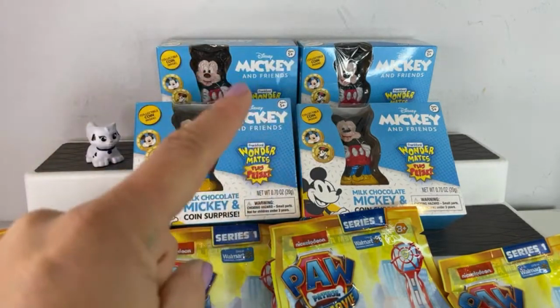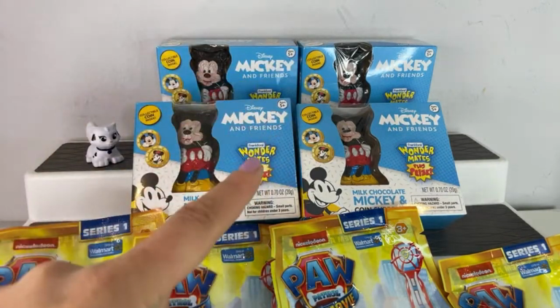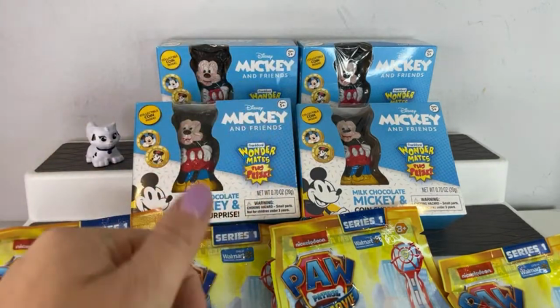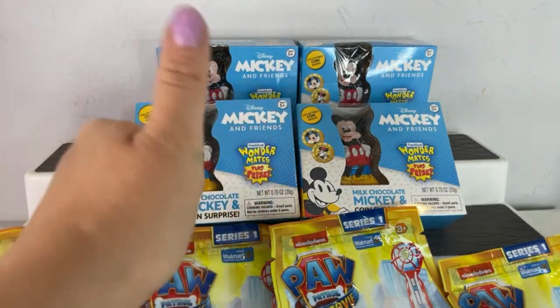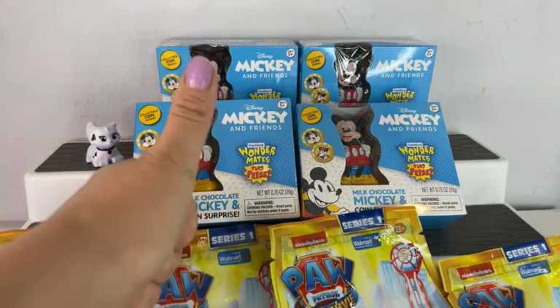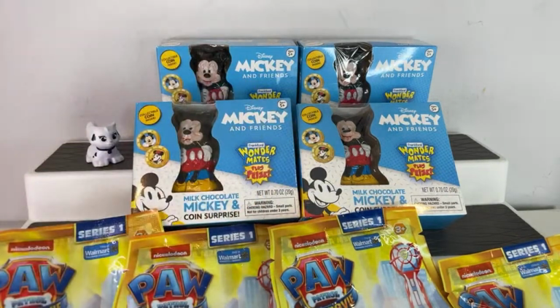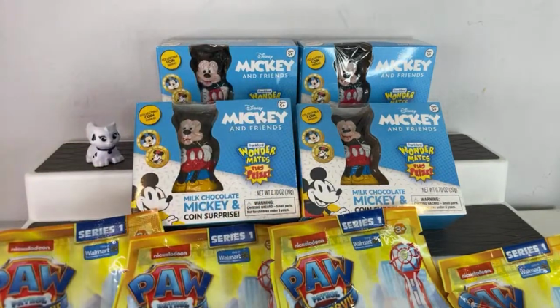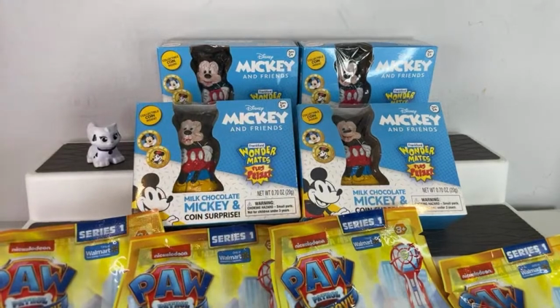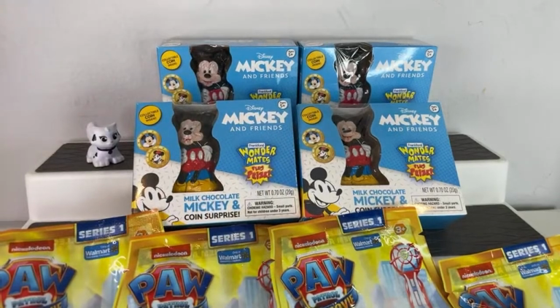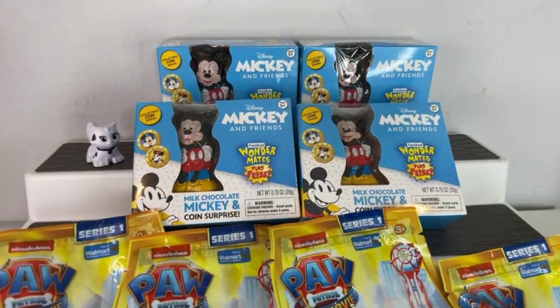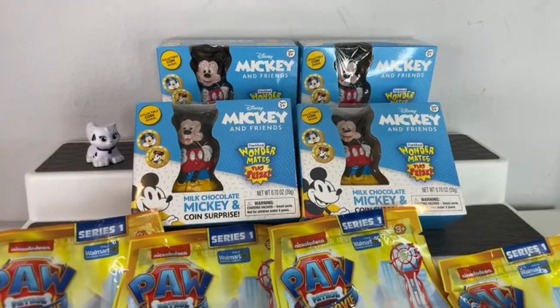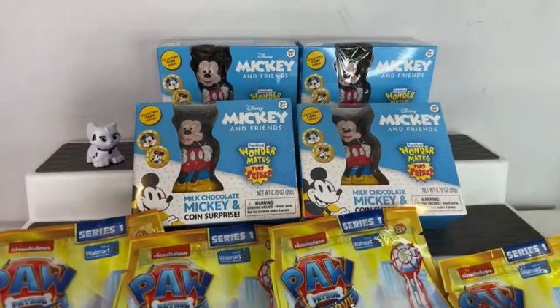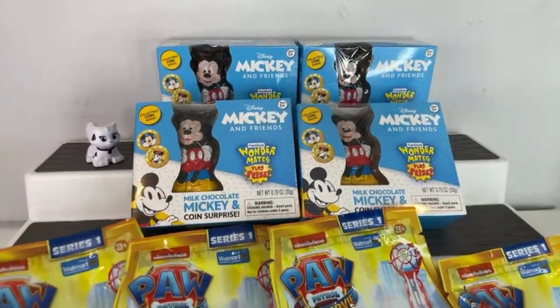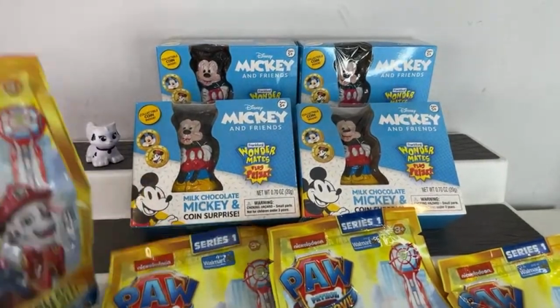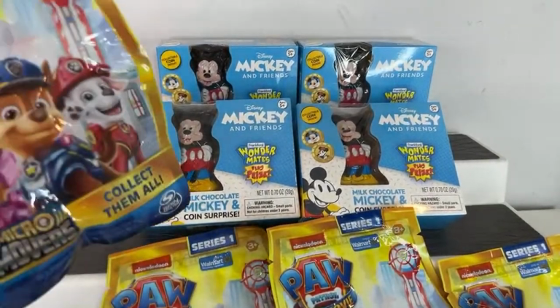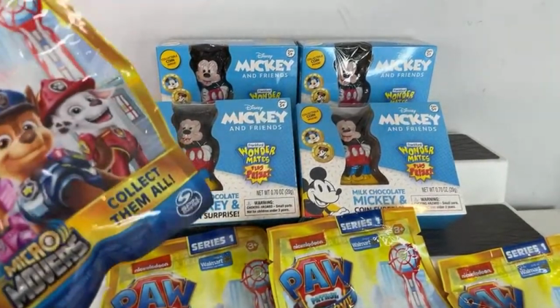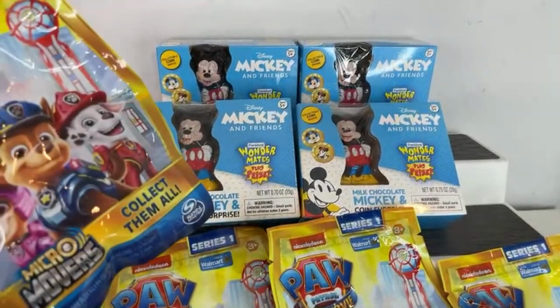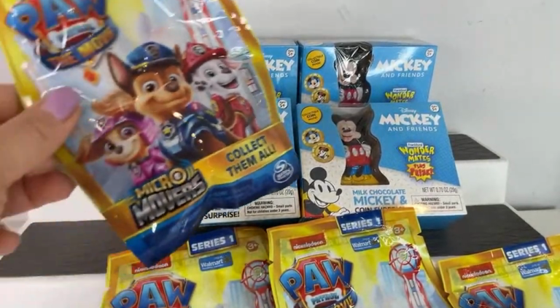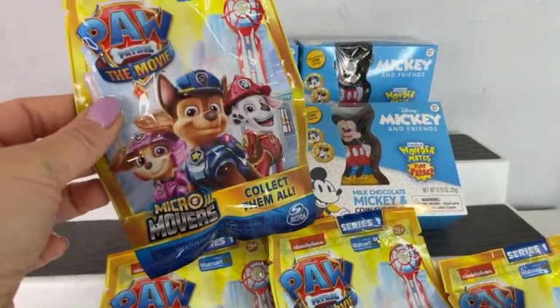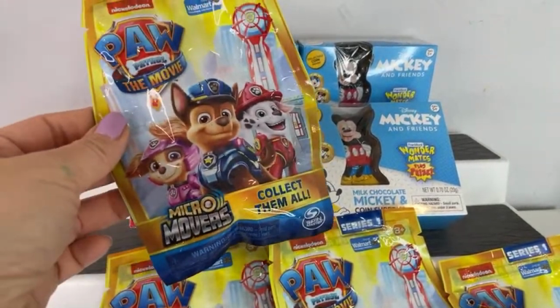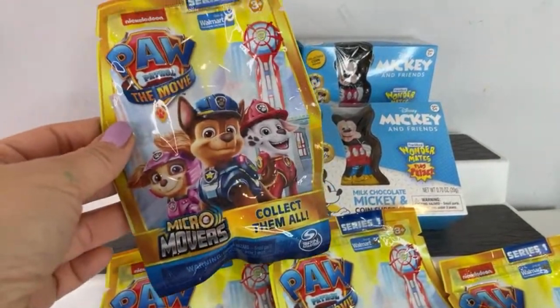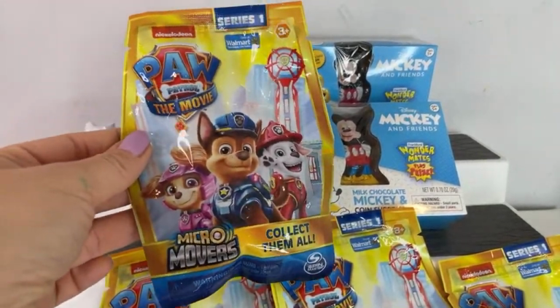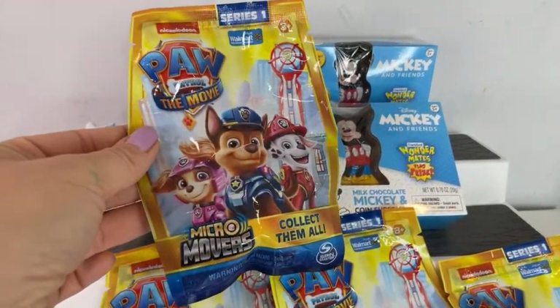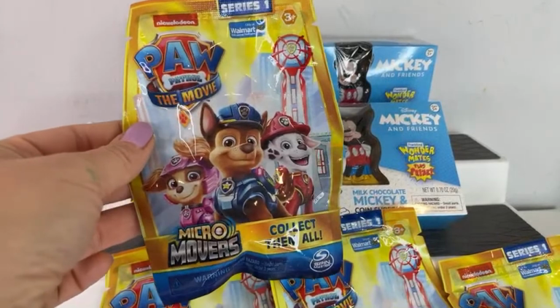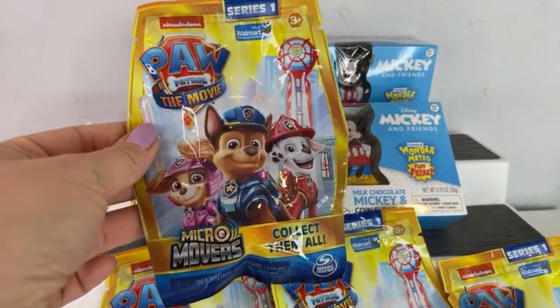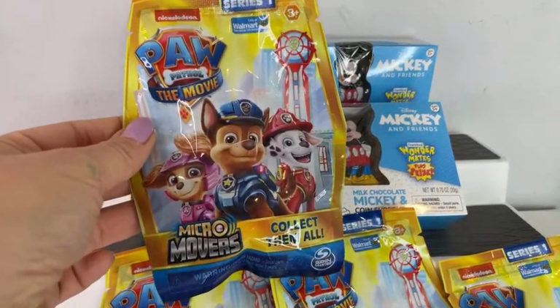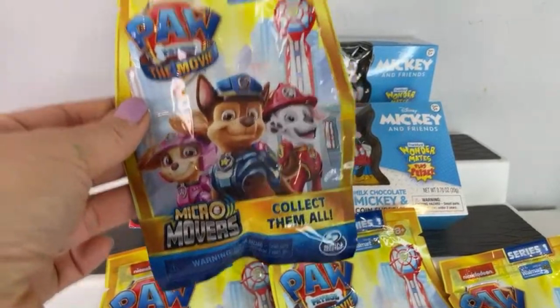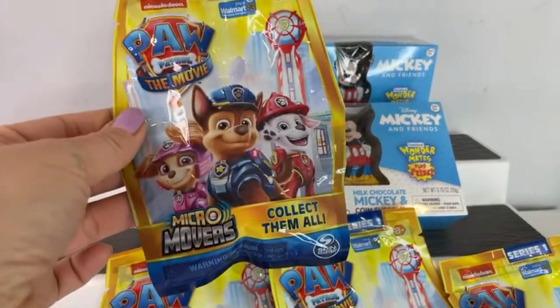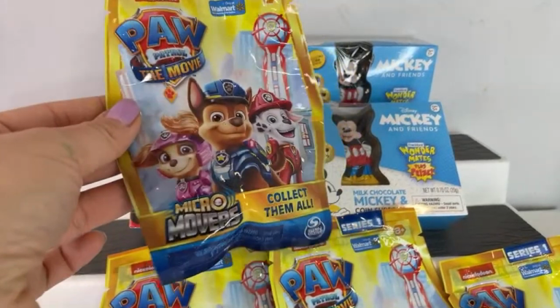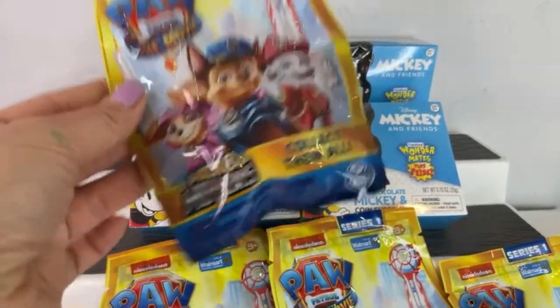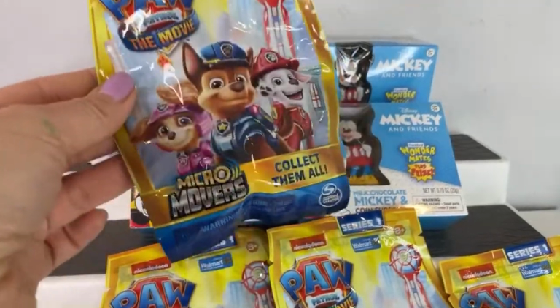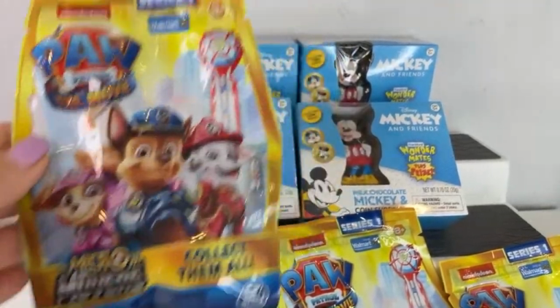Please don't forget to stick around and give me a thumbs up — that'd be awesome. Today I'm going to be unboxing. Oh, you're gone already. All right. Today I'm going to be unboxing the Paw Patrol the Movie Micro Movers.